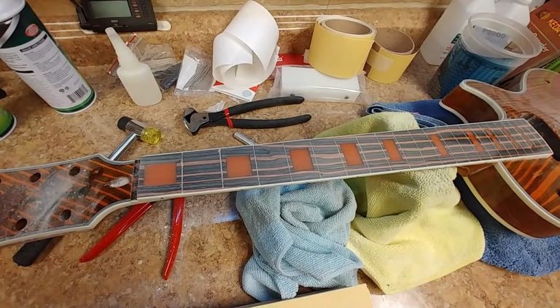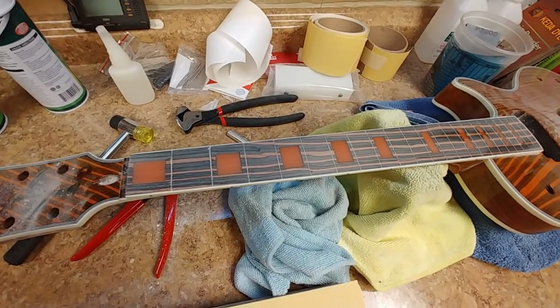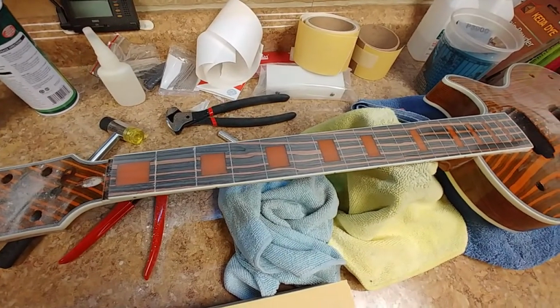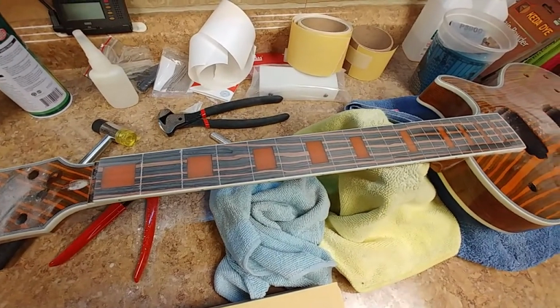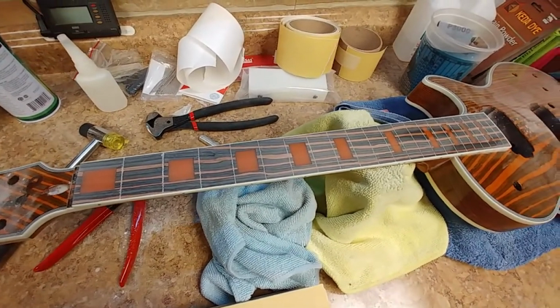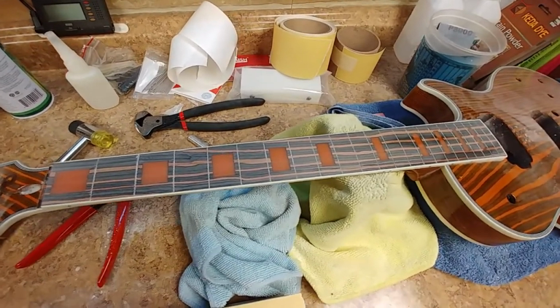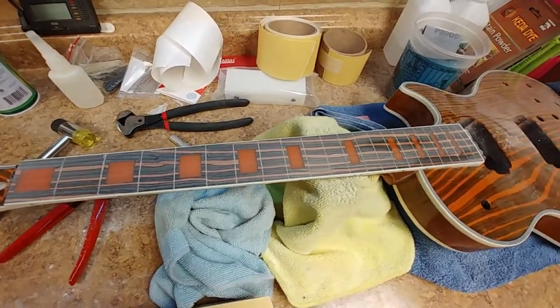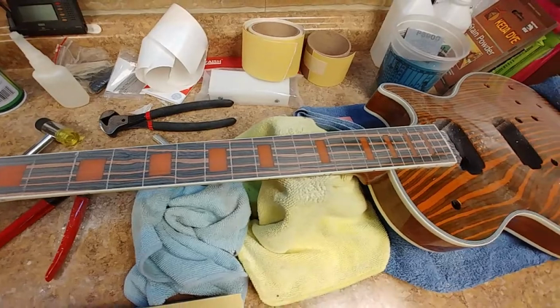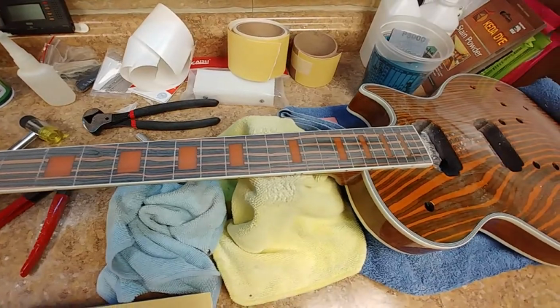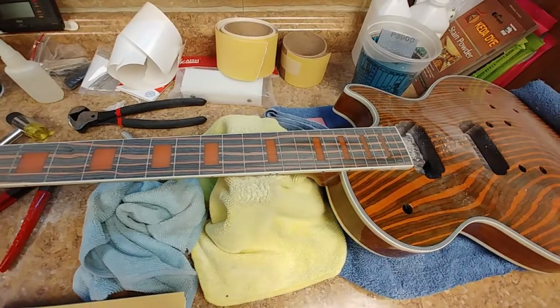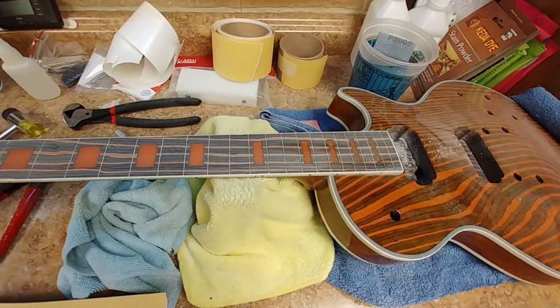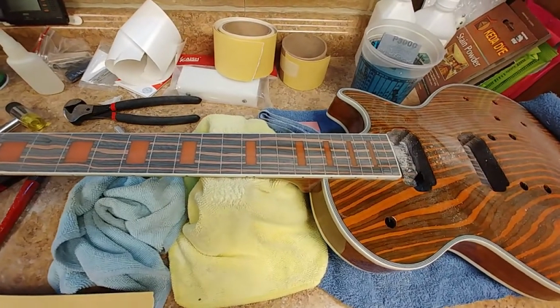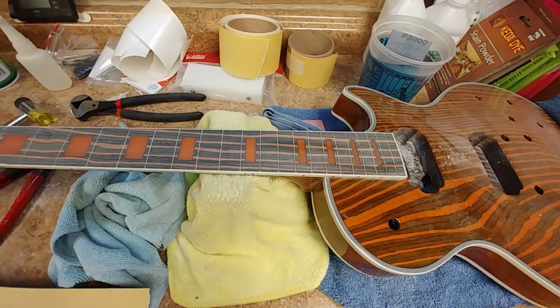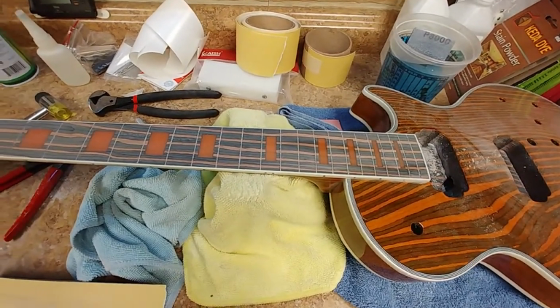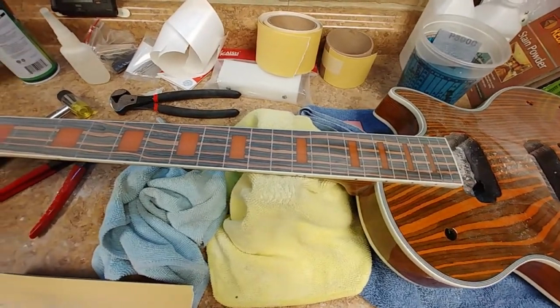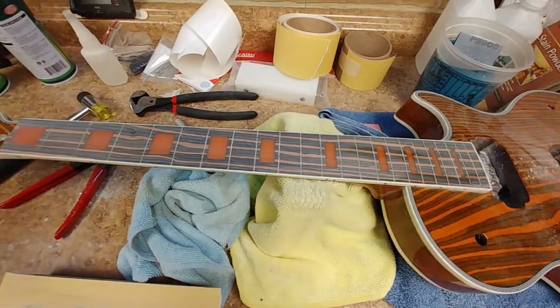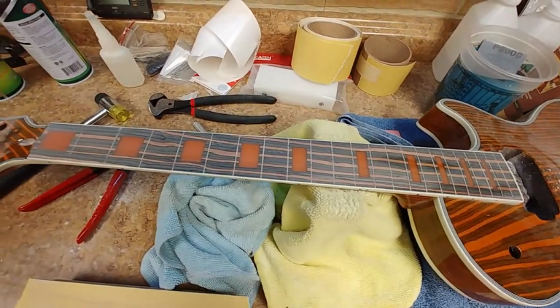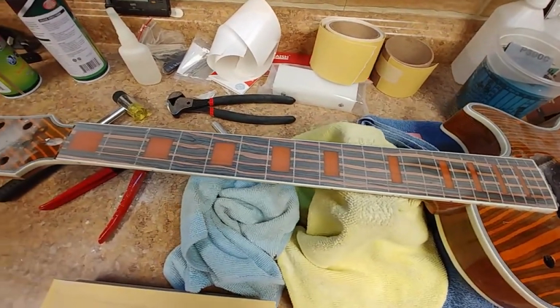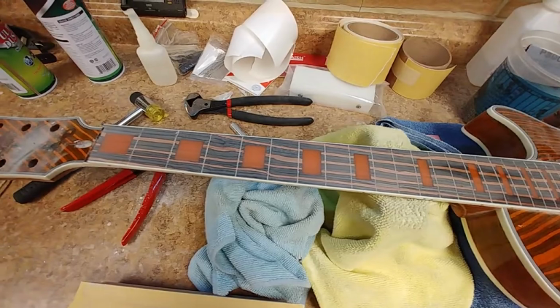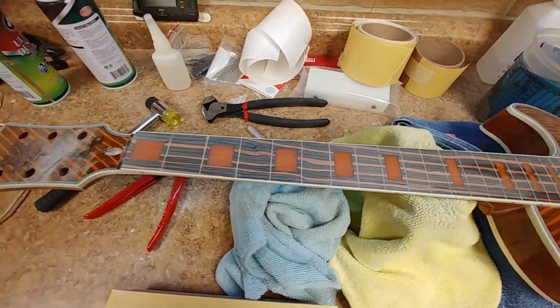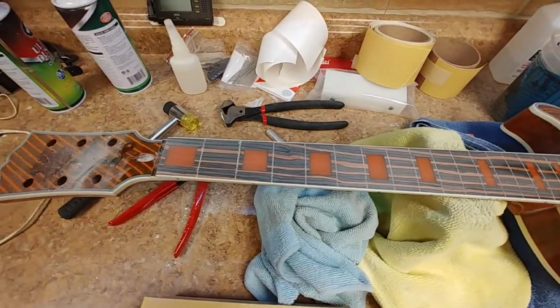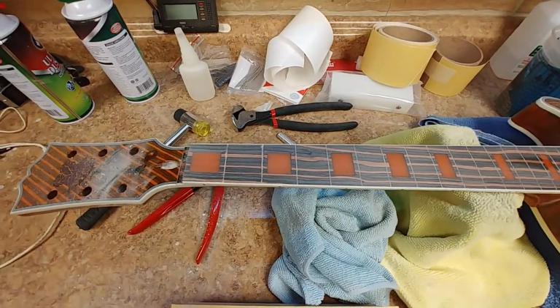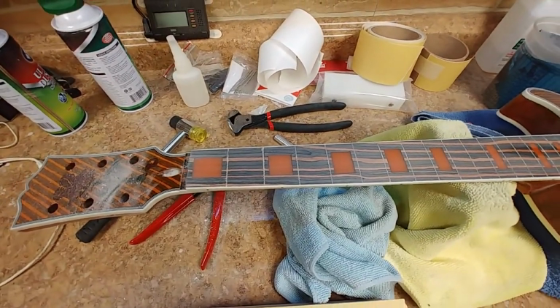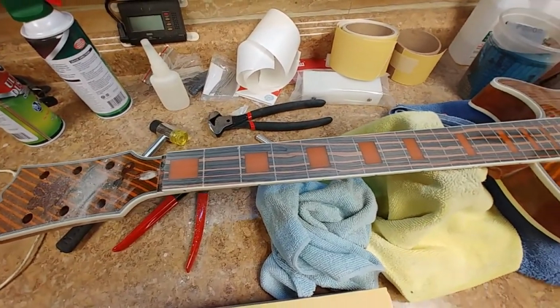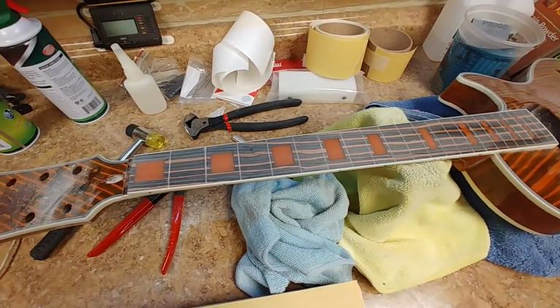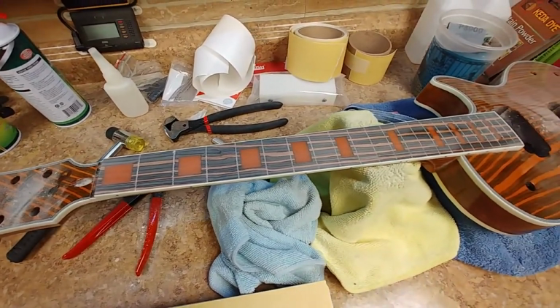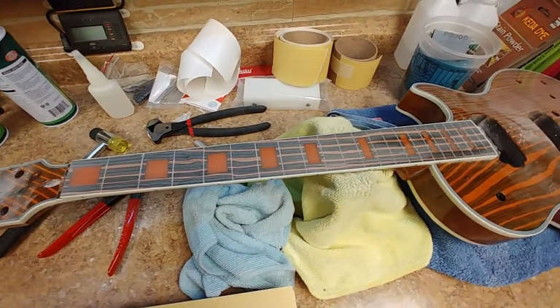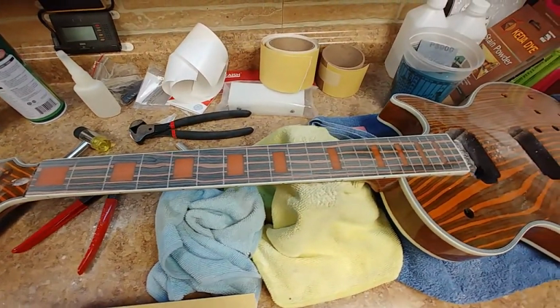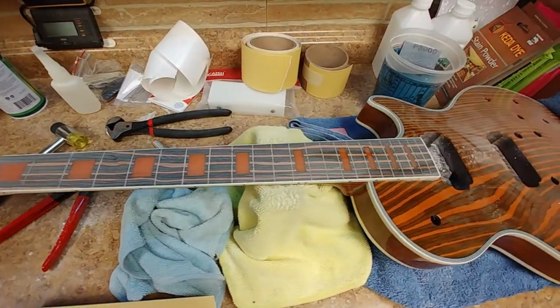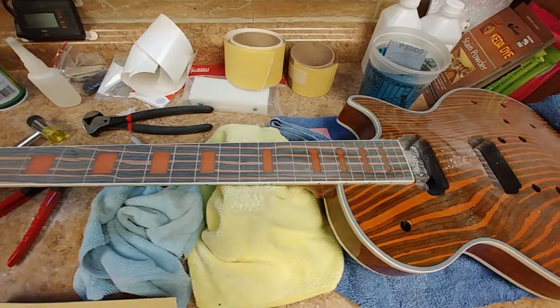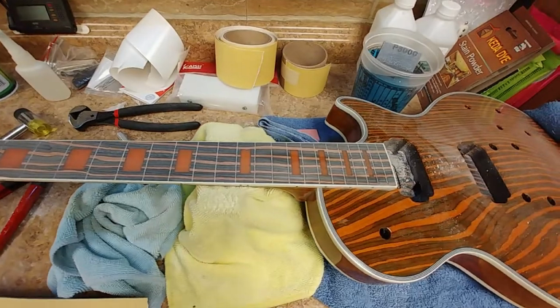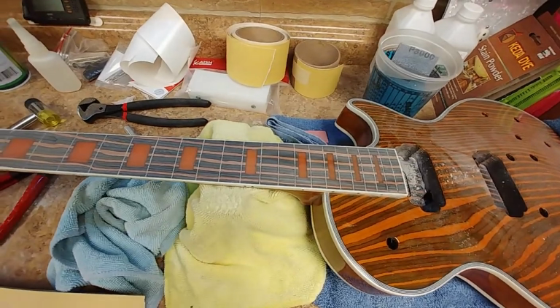Hey everybody, what's going on. As you can see, I am working on the Bad Cat zebra stripe guitar, and I don't know if you can notice something a little bit strange with the fretboard without me telling you.